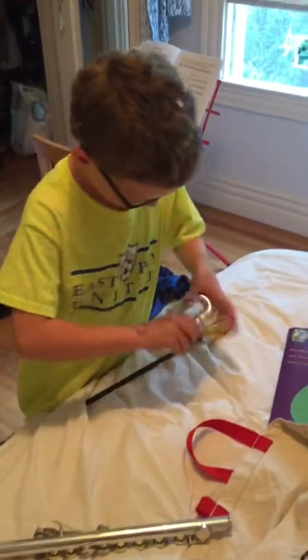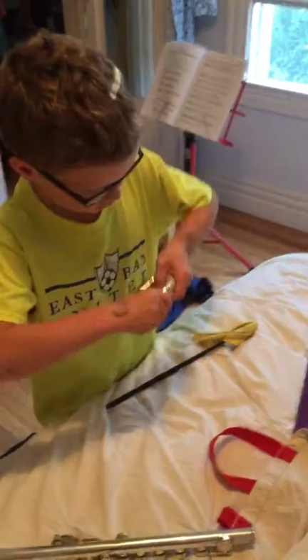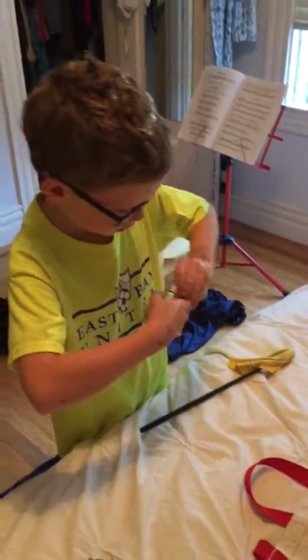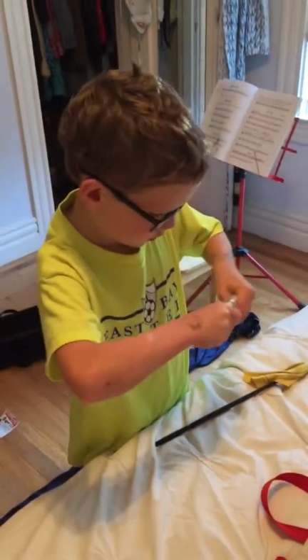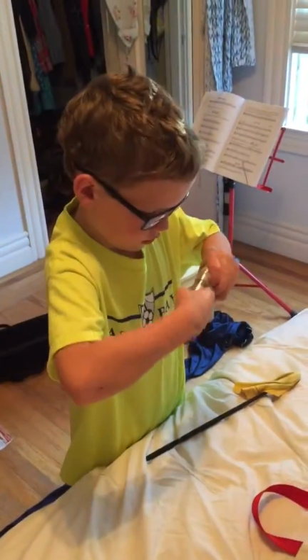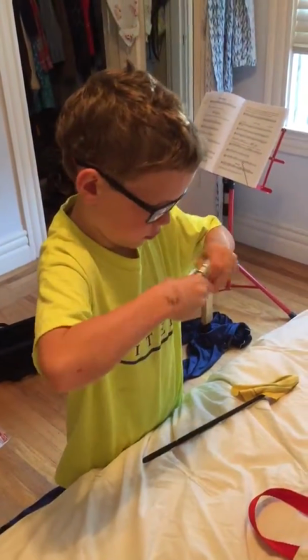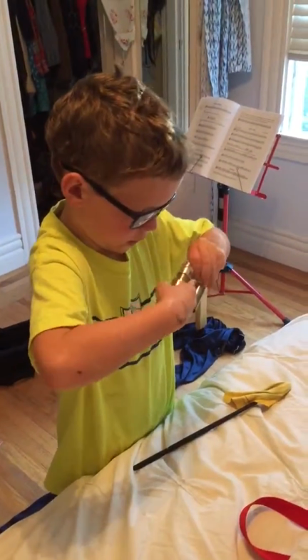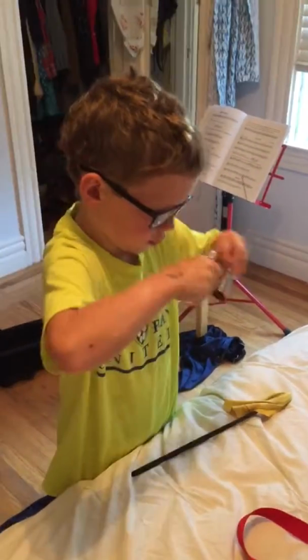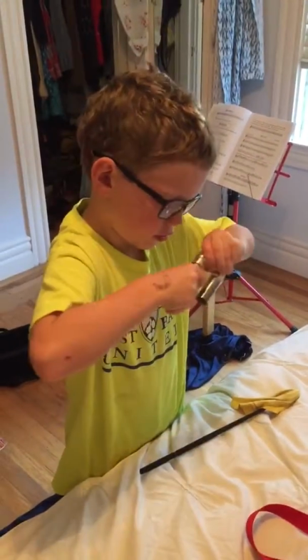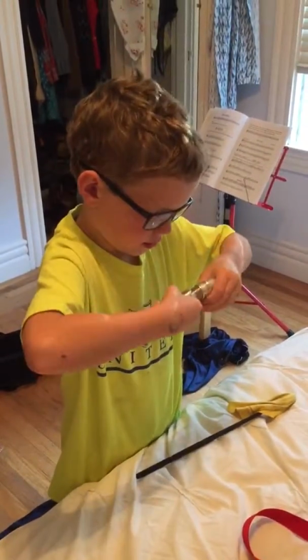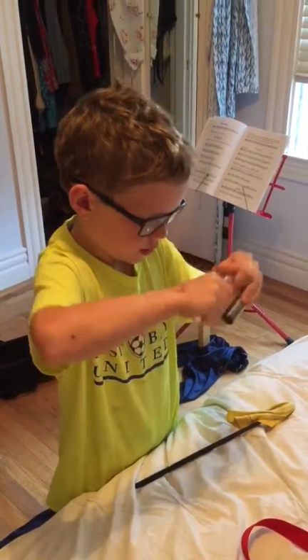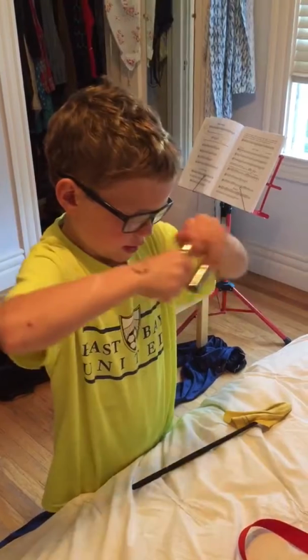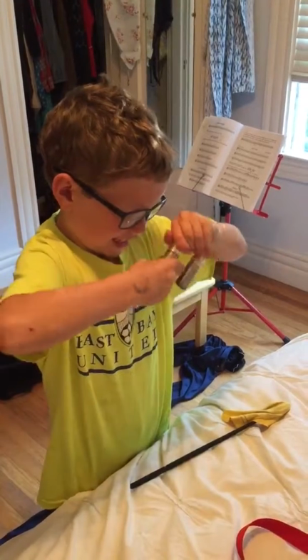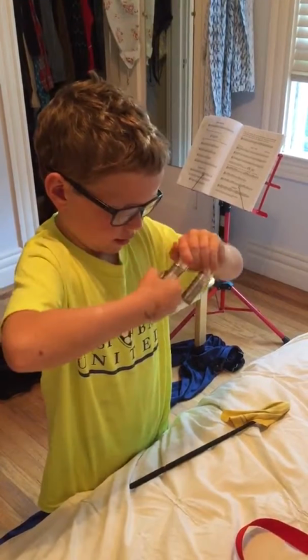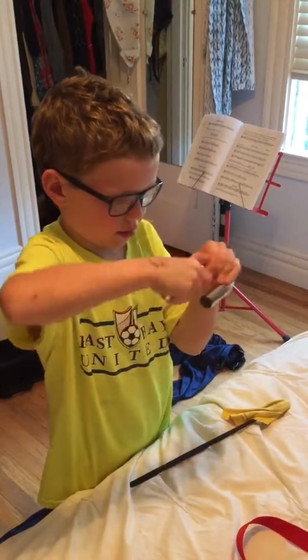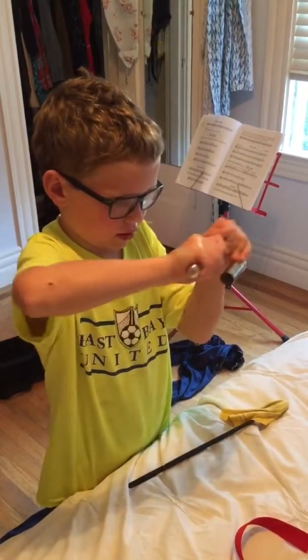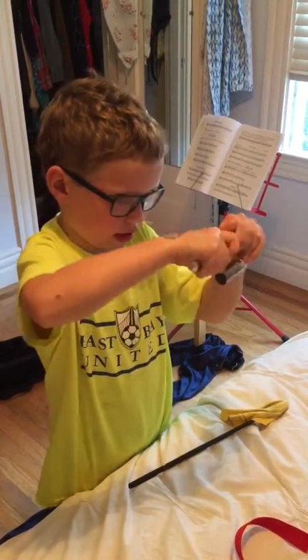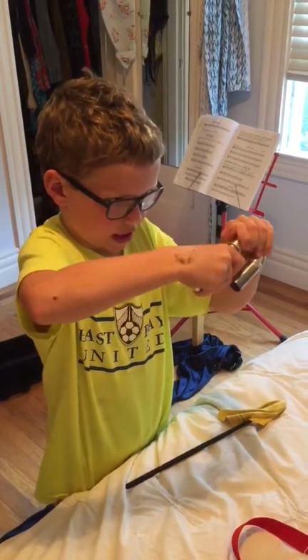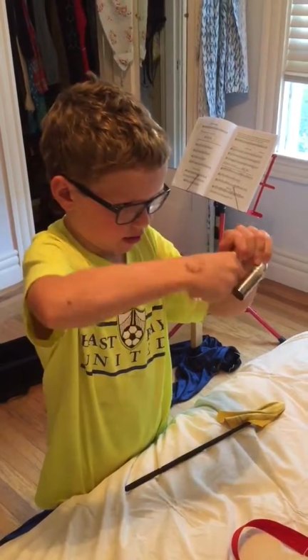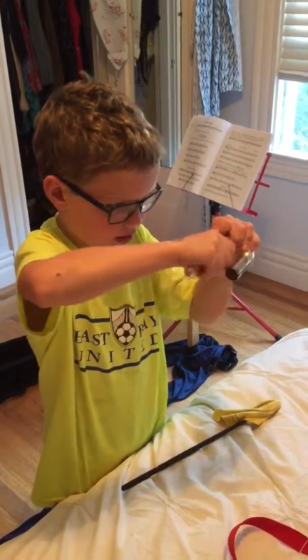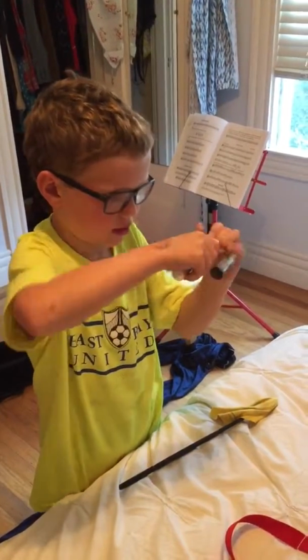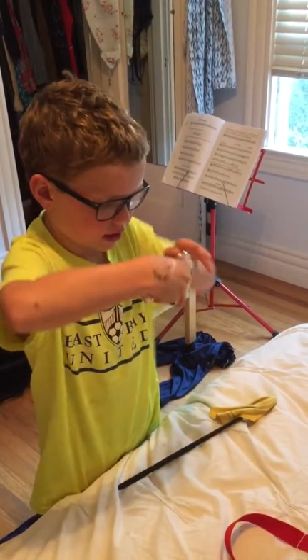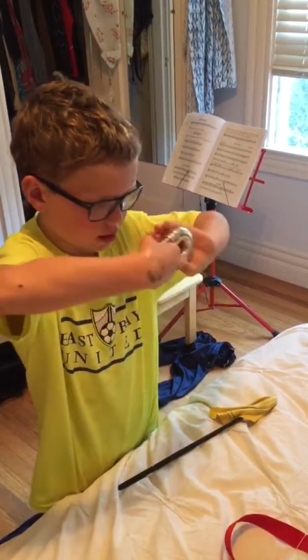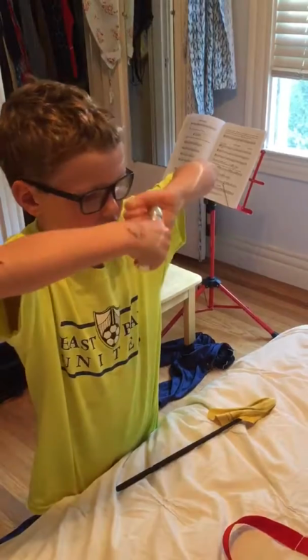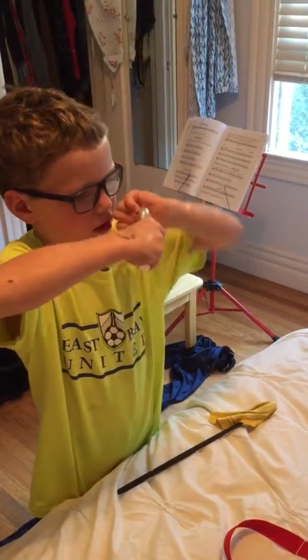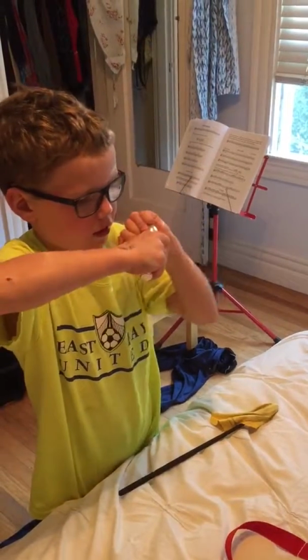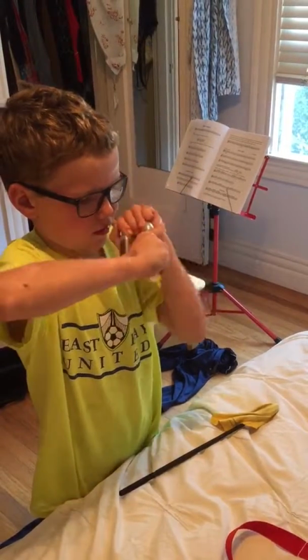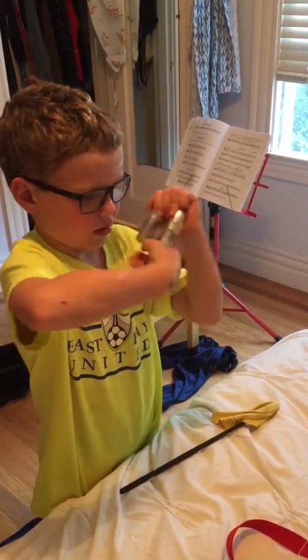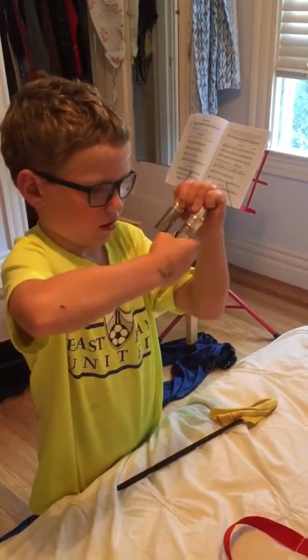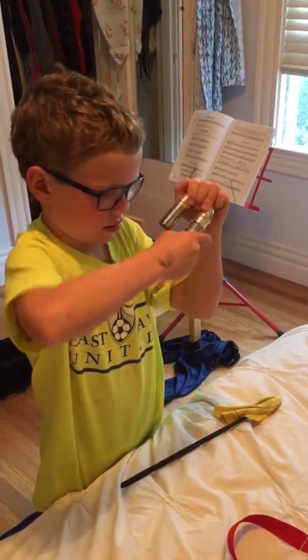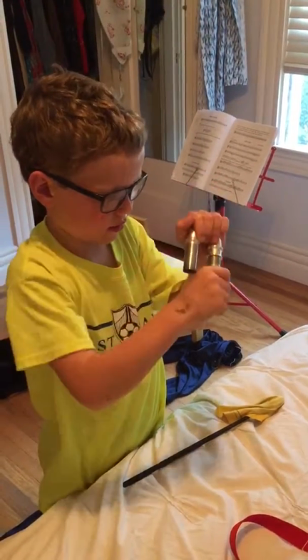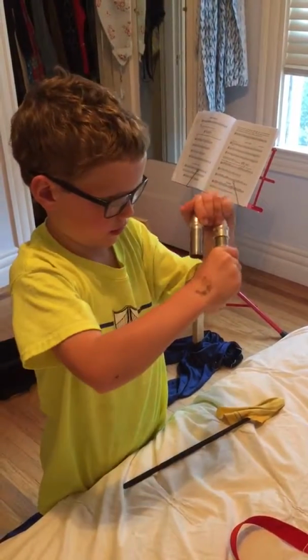And that's how you clean this part. Good. Now this part, you have to take it all apart. That's the mouthpiece? Careful, don't jam that metal — you can bend it.